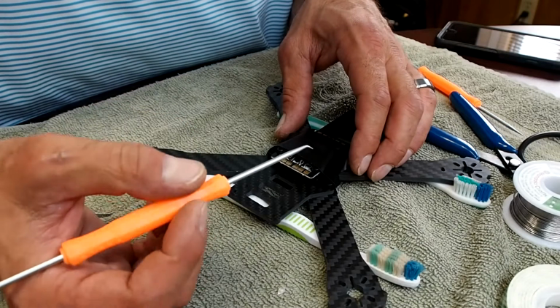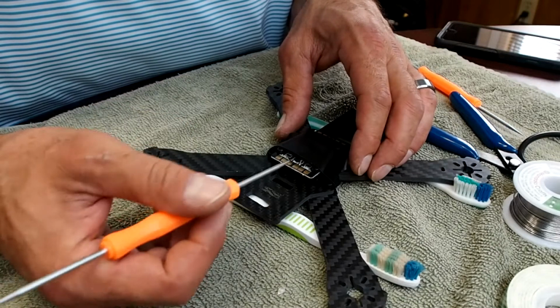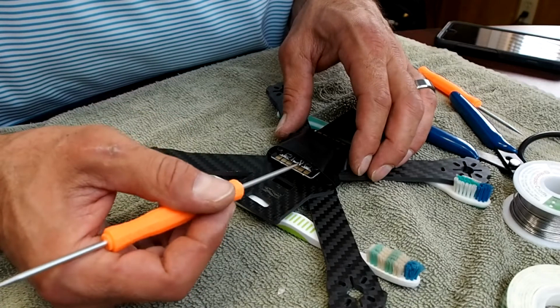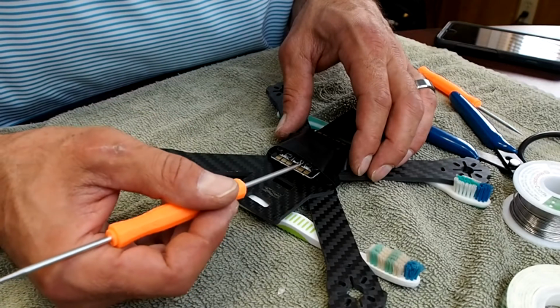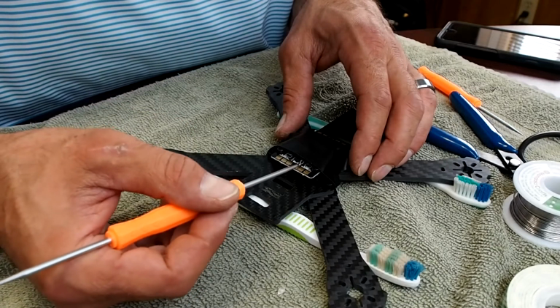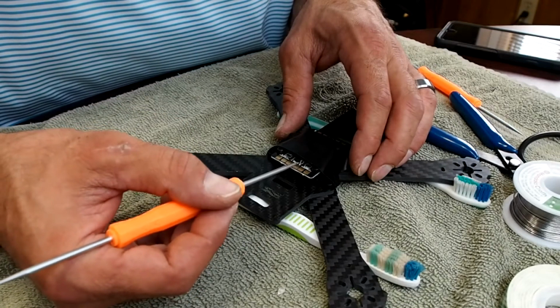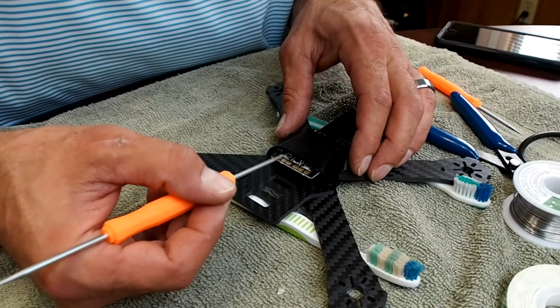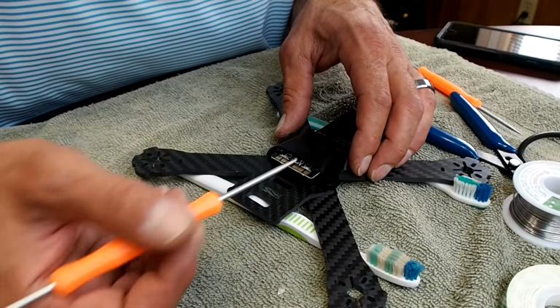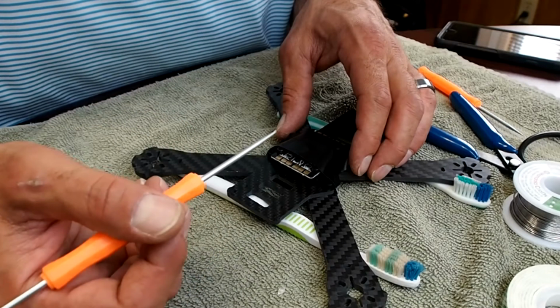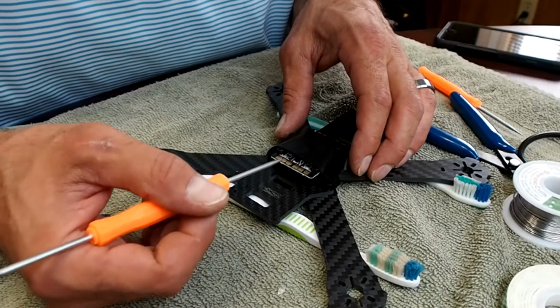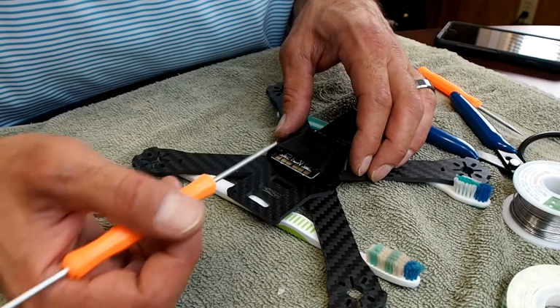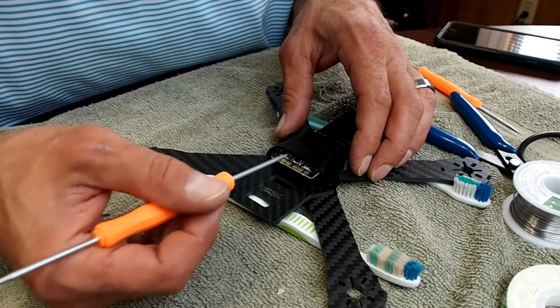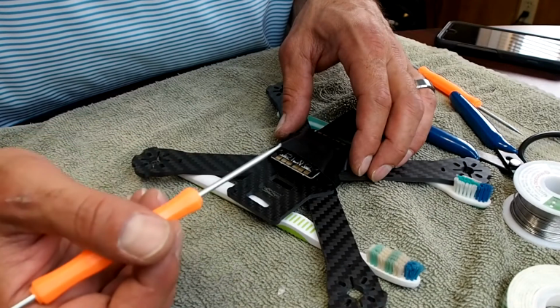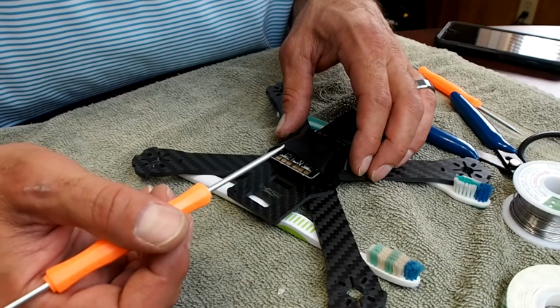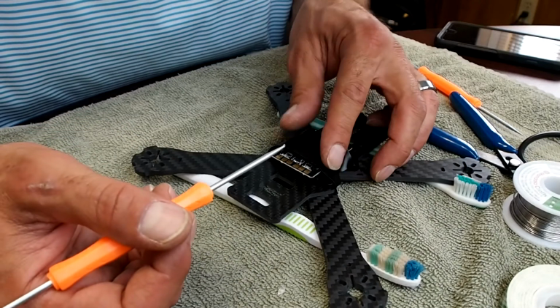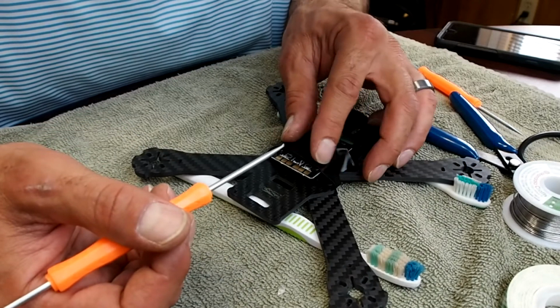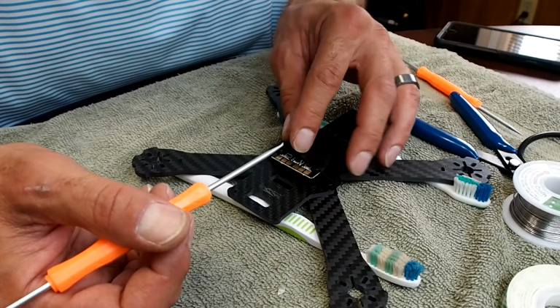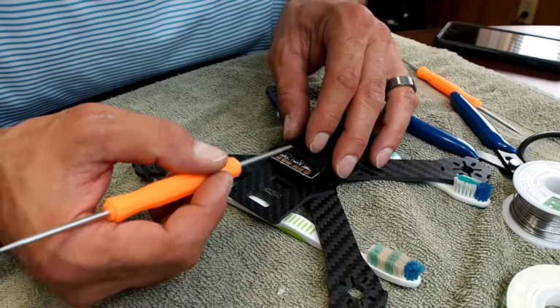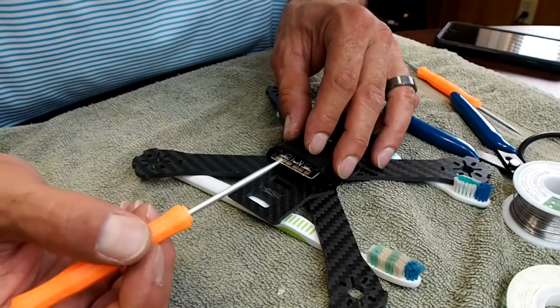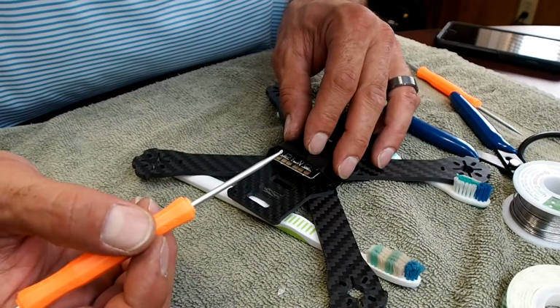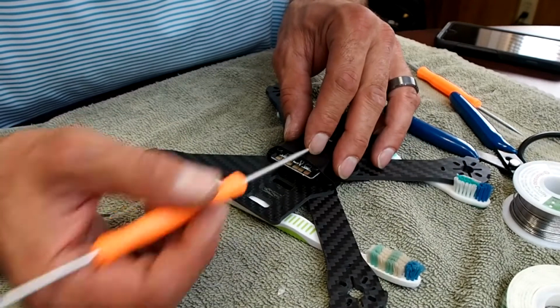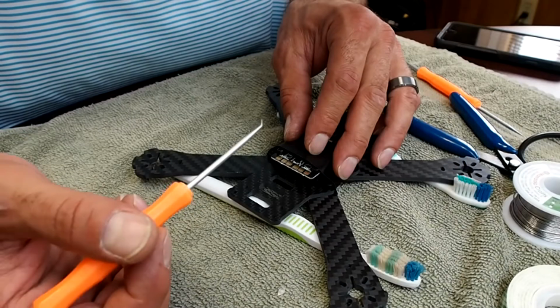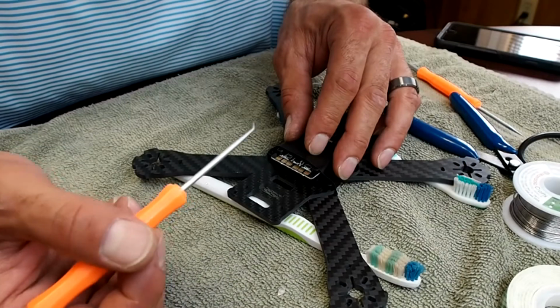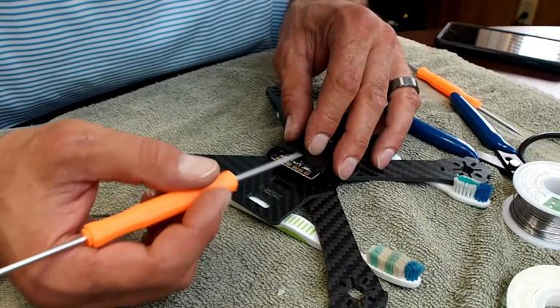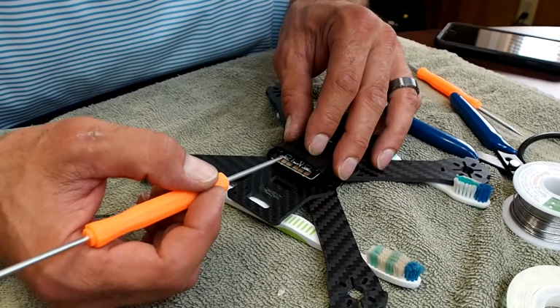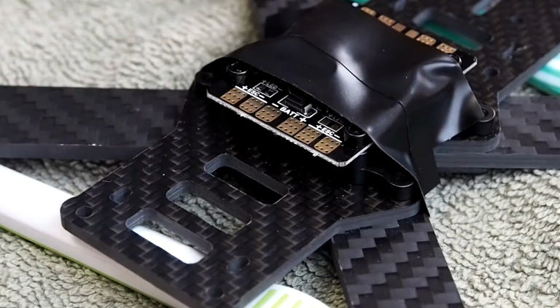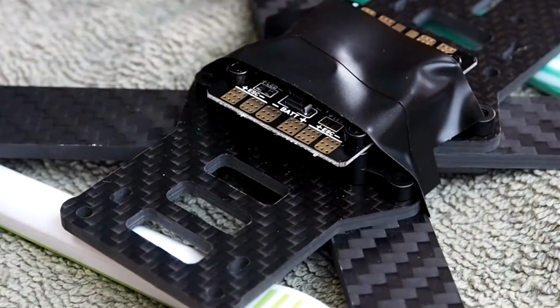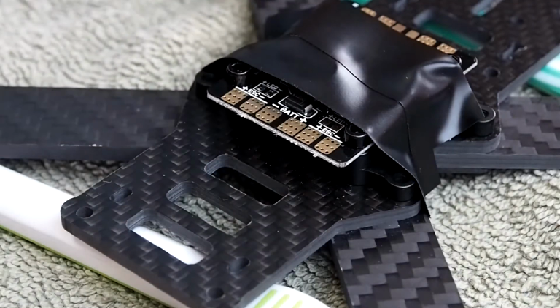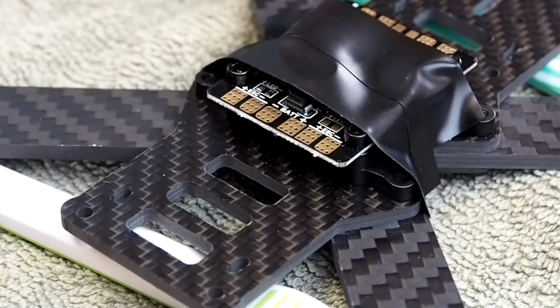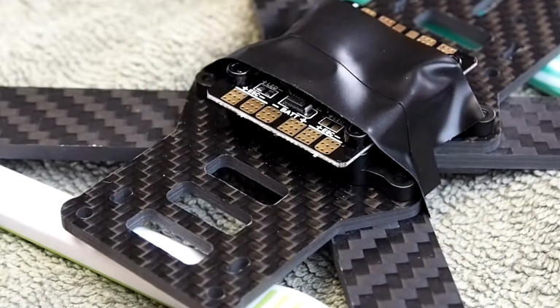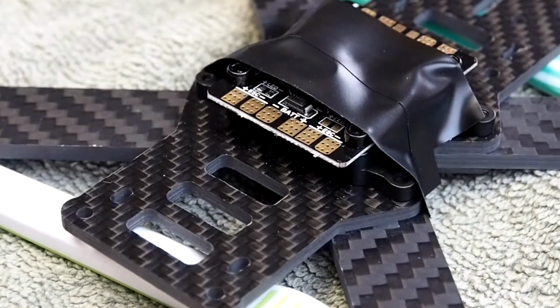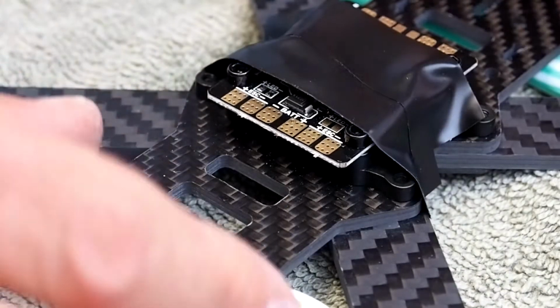Now I've heard some say it doesn't matter if they touch, but I'm going to try not to as much as I can because I don't want to cause any kind of ground loops, ground faults, anything like that. Ready to tin the pads.